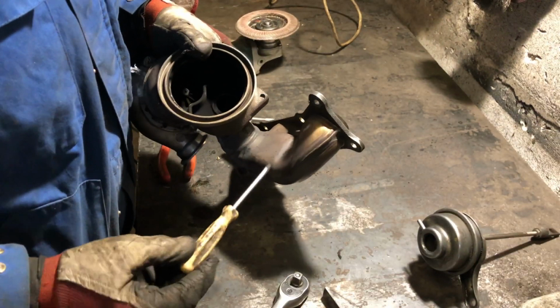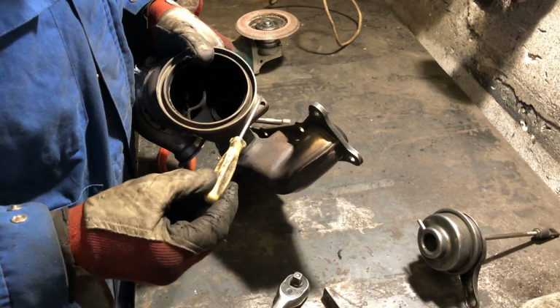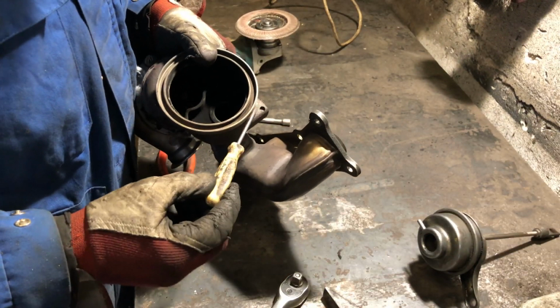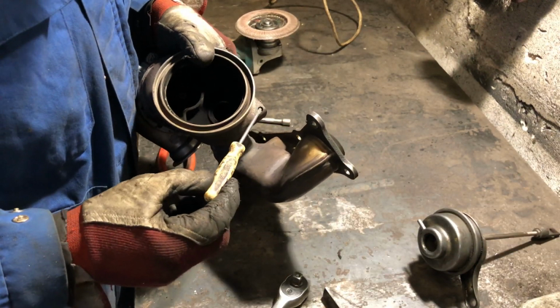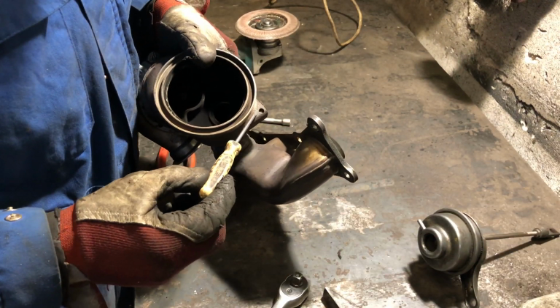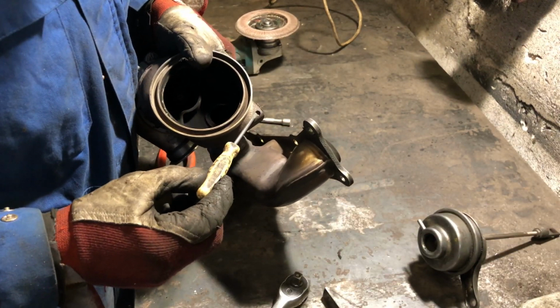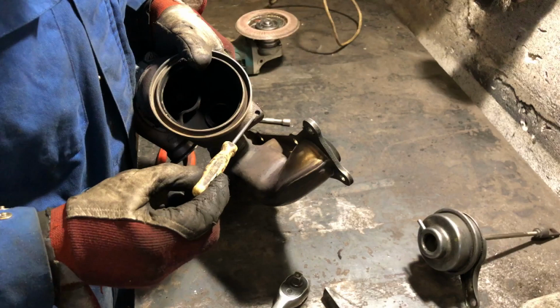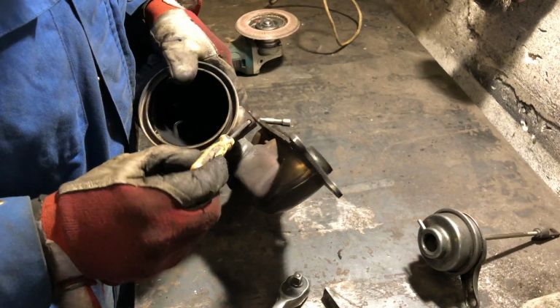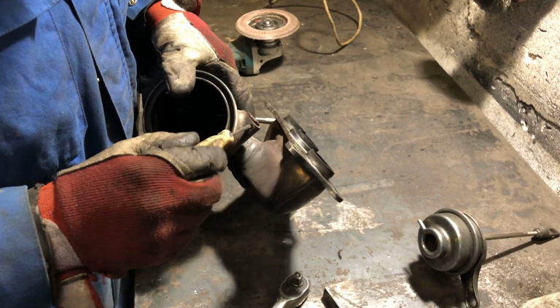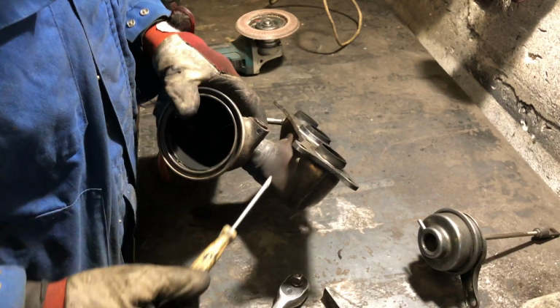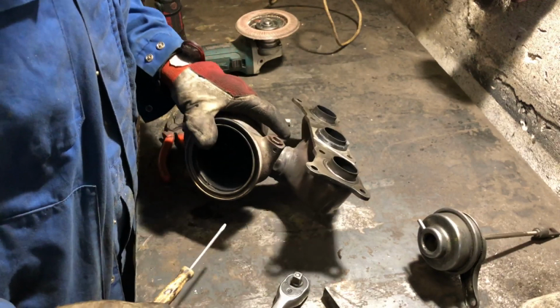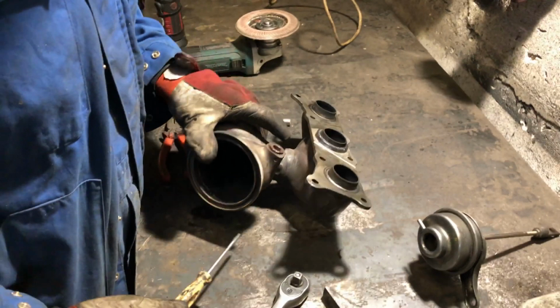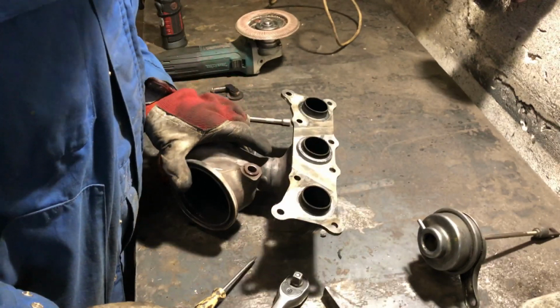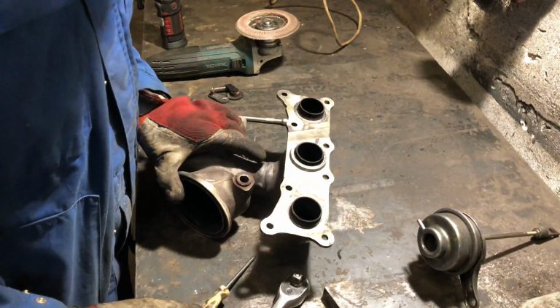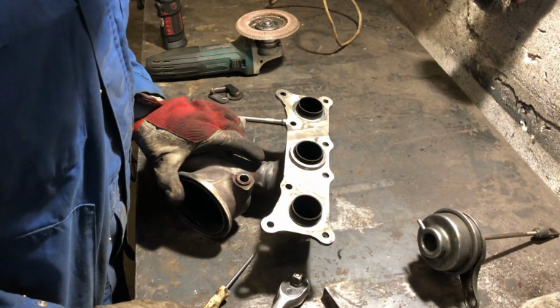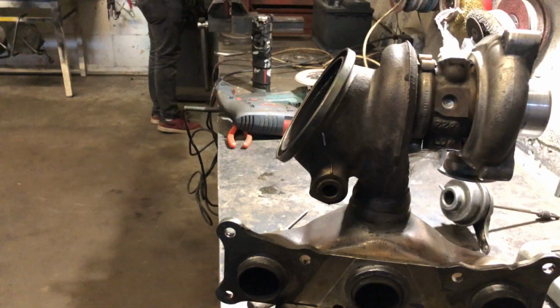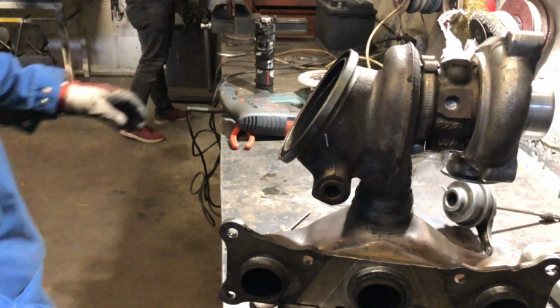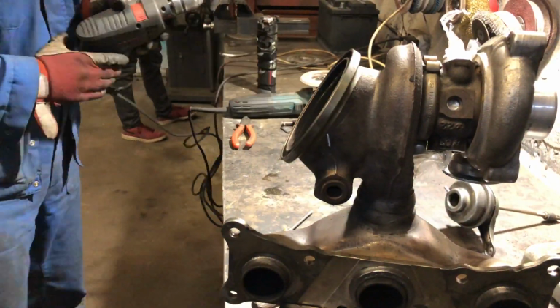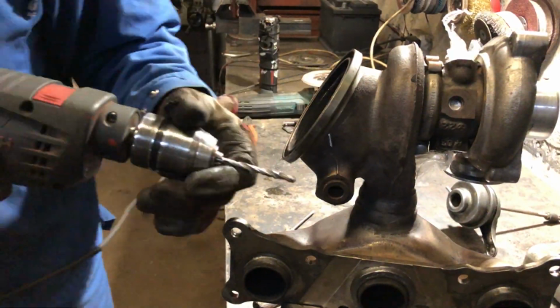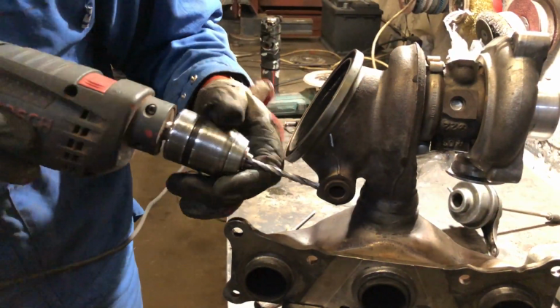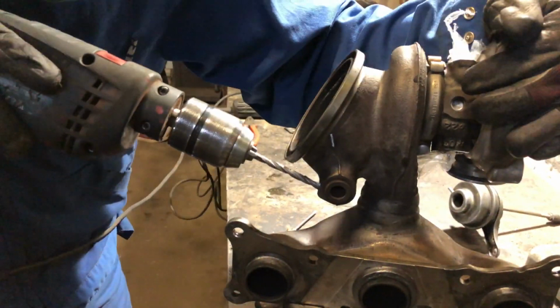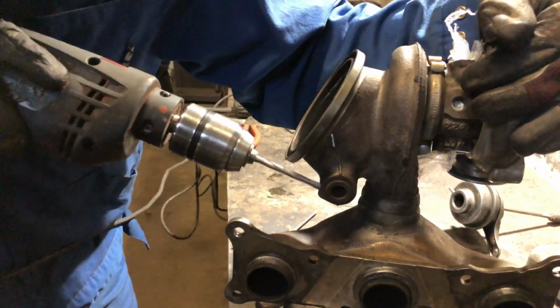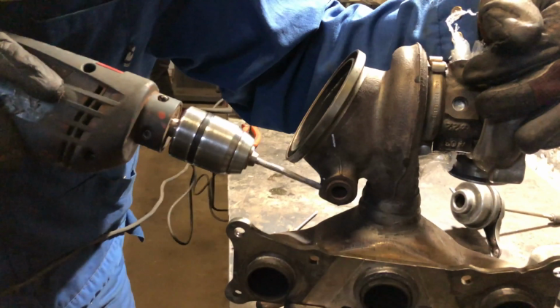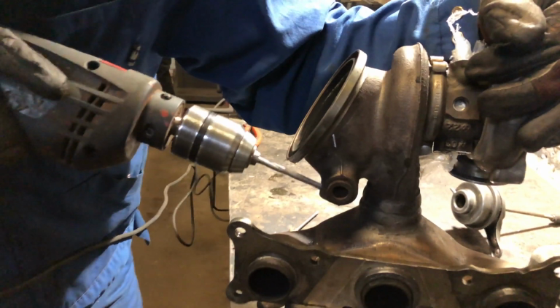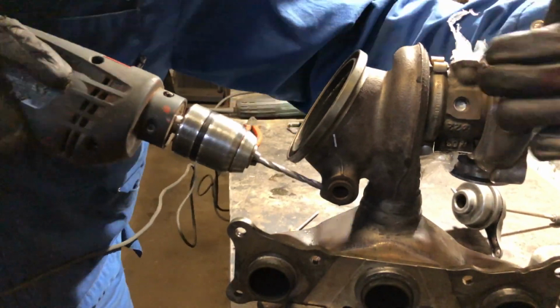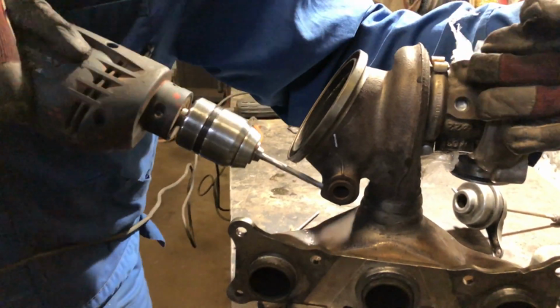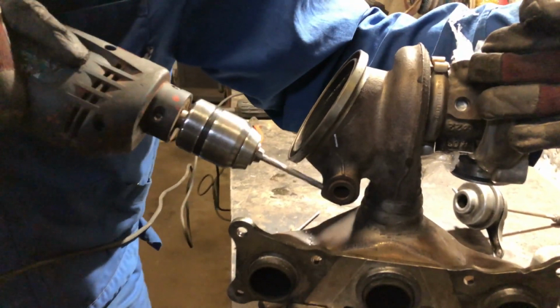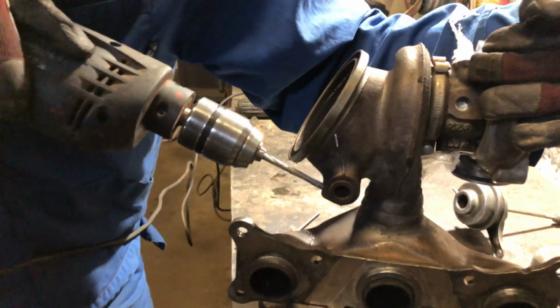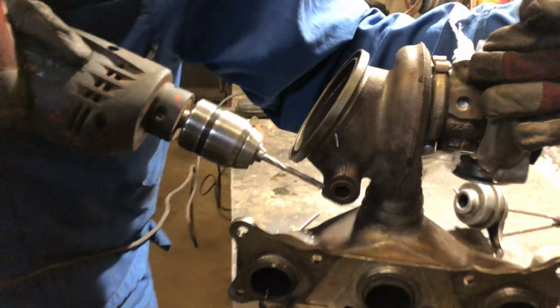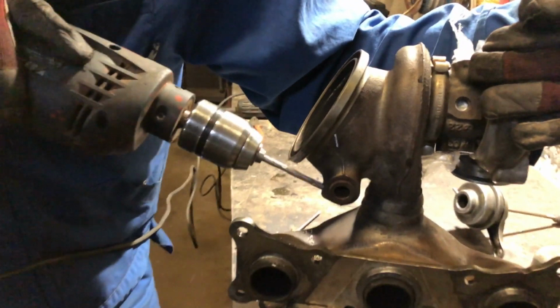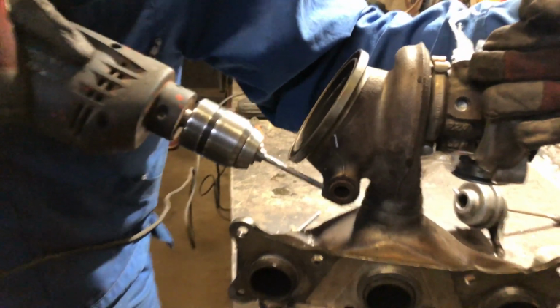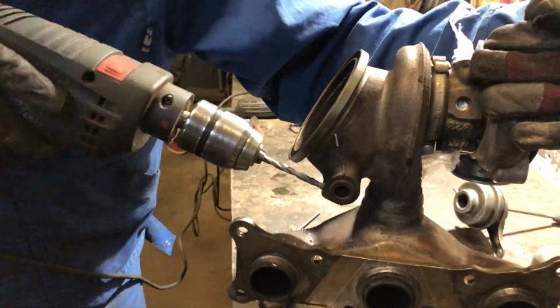And now we have to drill it right here. Don't worry, you can go as deep as you like.